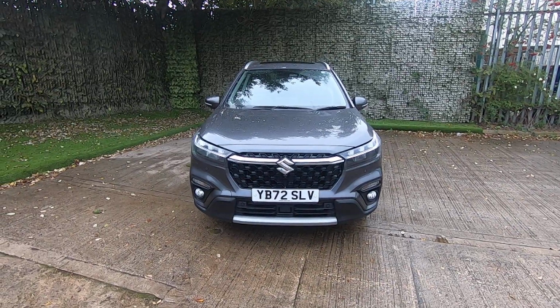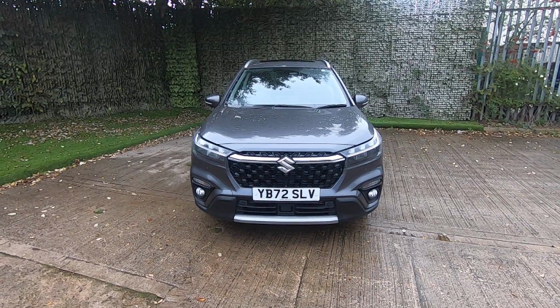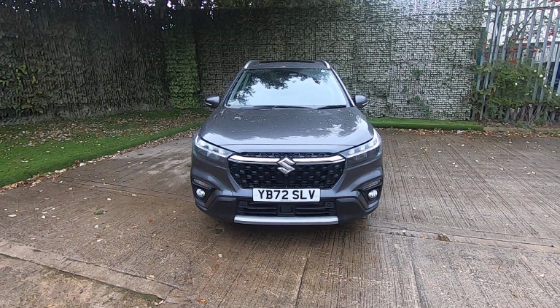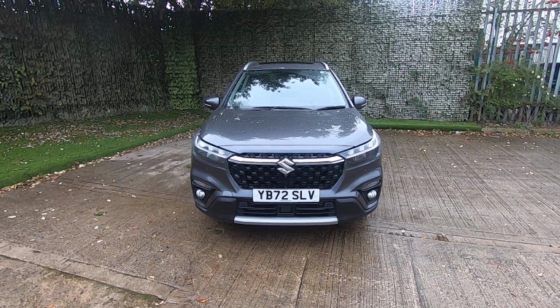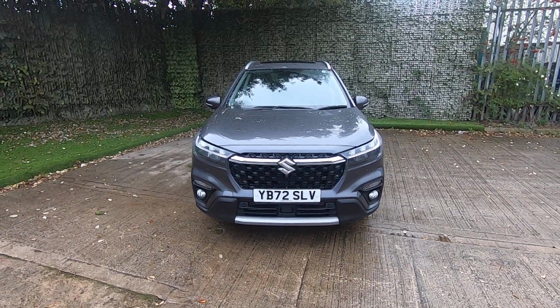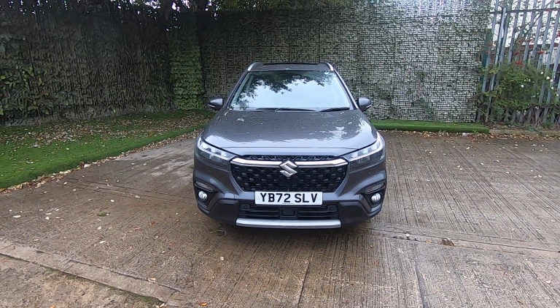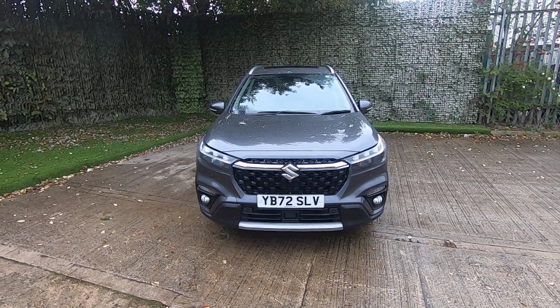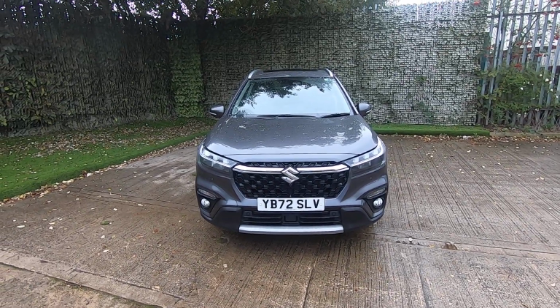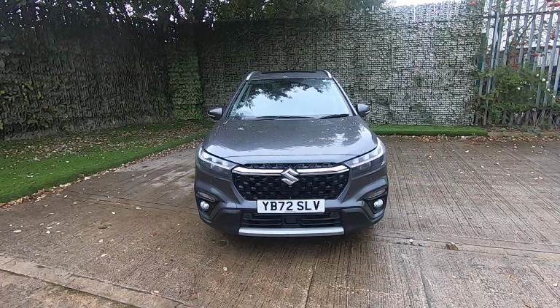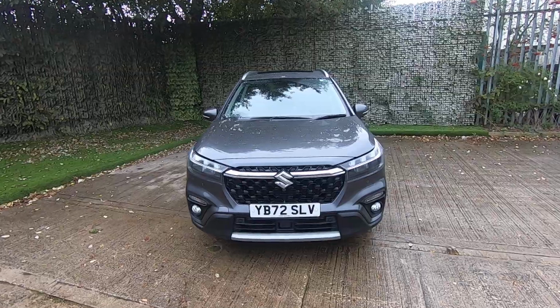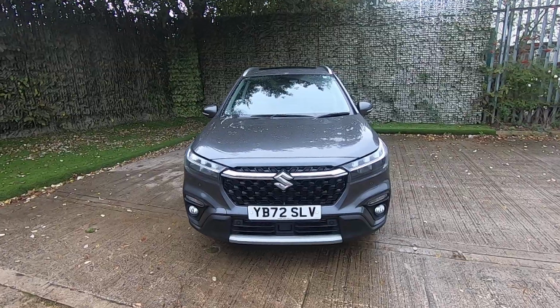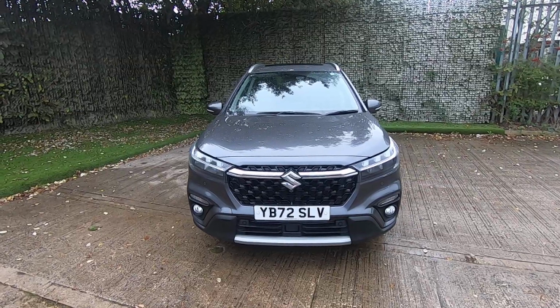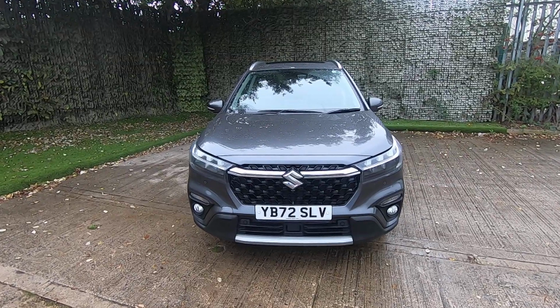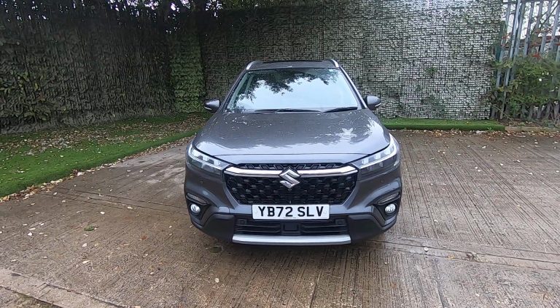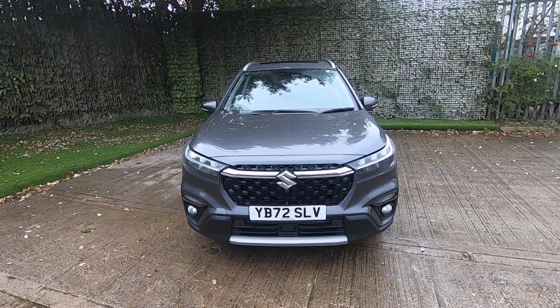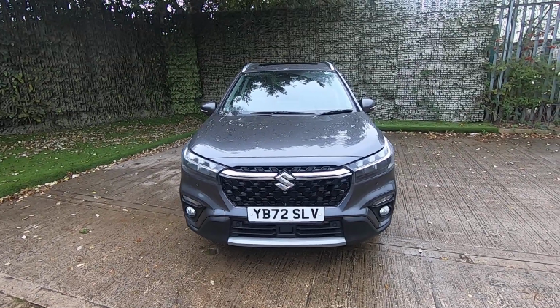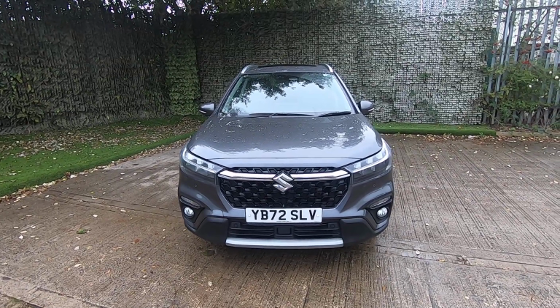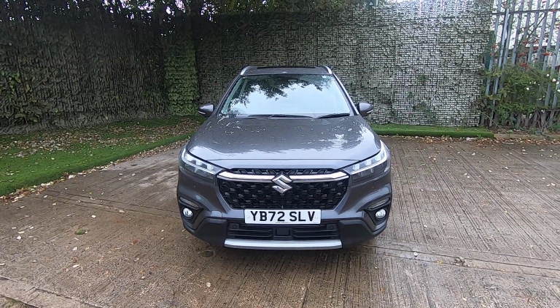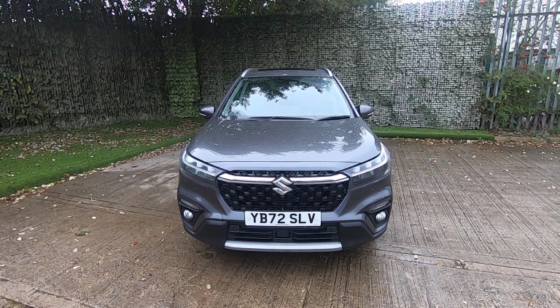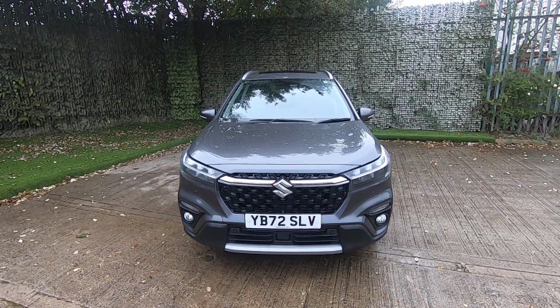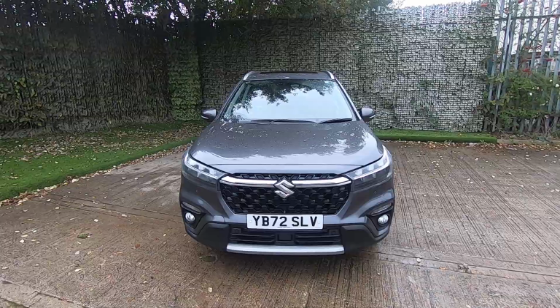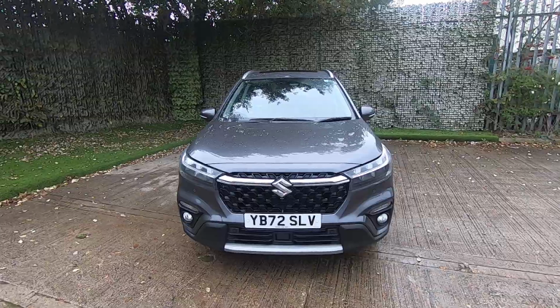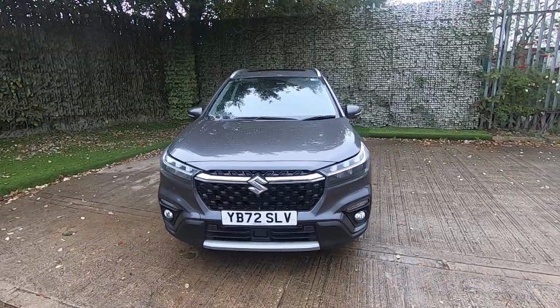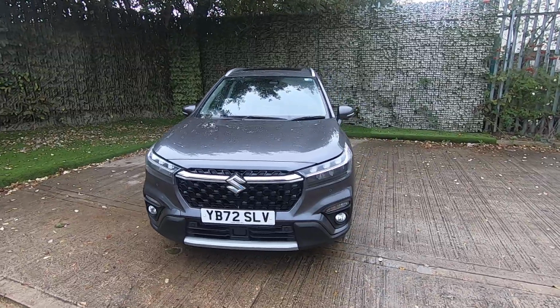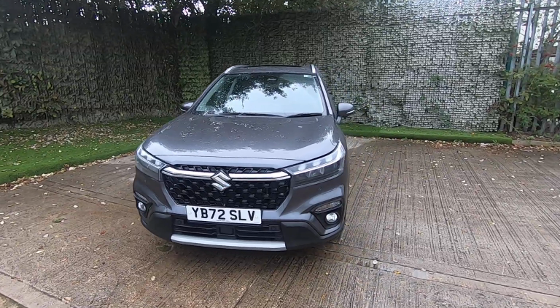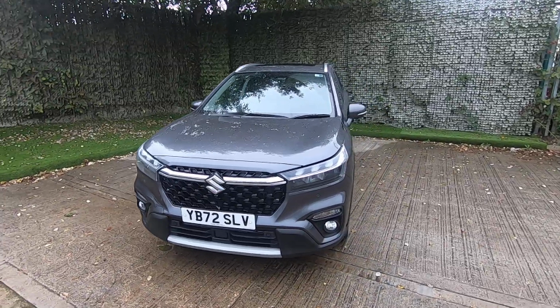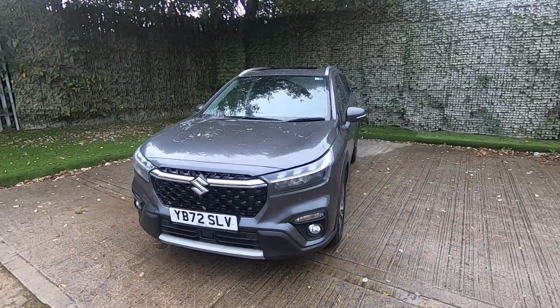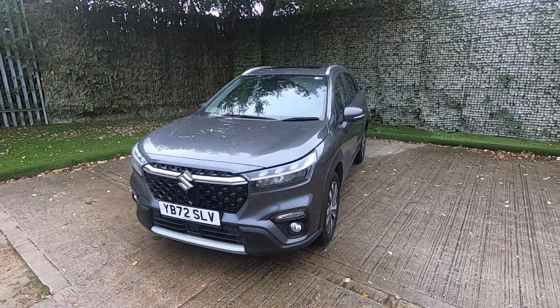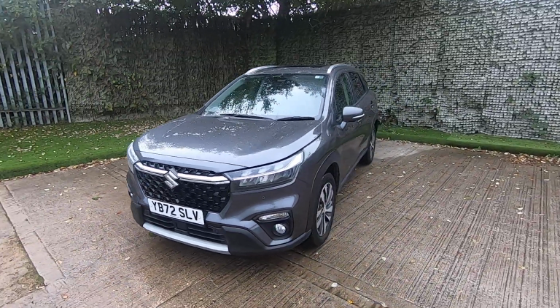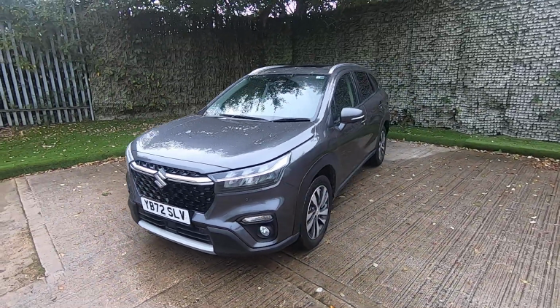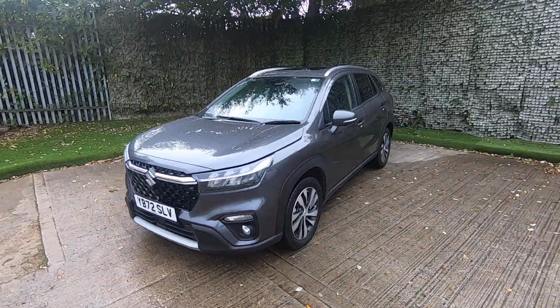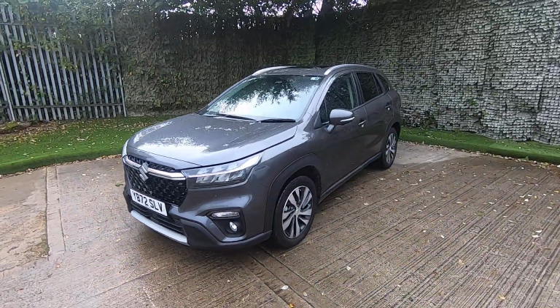Hello there, thank you for visiting Luscombe Motors for the walk-around video of our Suzuki S-Cross. This particular car is the 1.4 manual mild hybrid Ultra, which is the highest spec of the two vehicles available in the S-Cross.